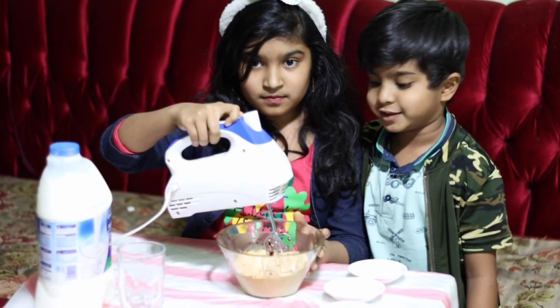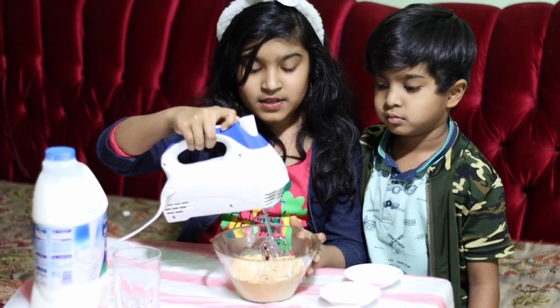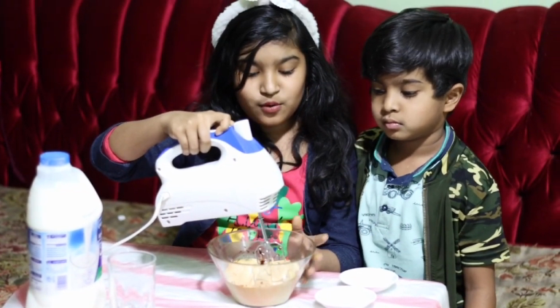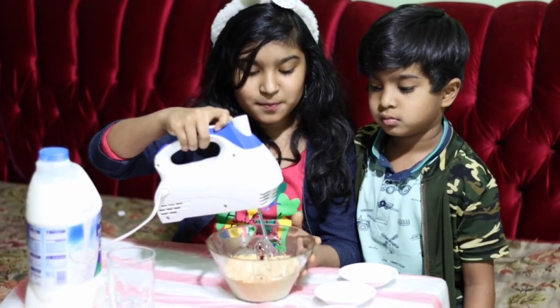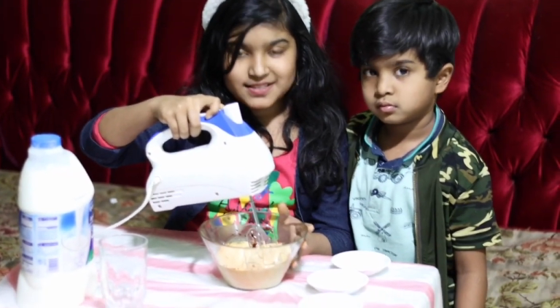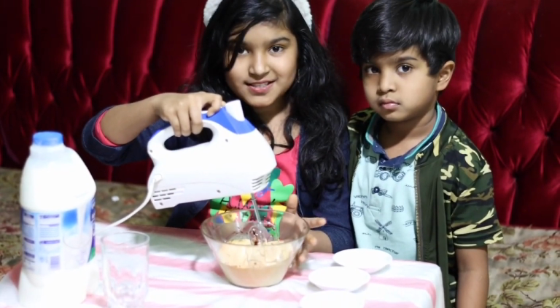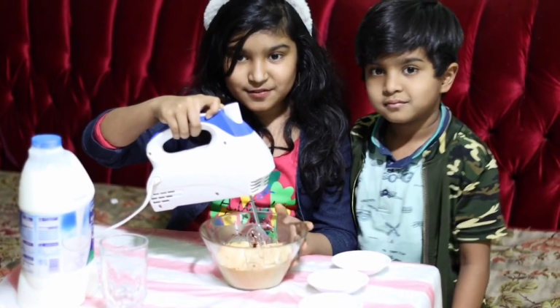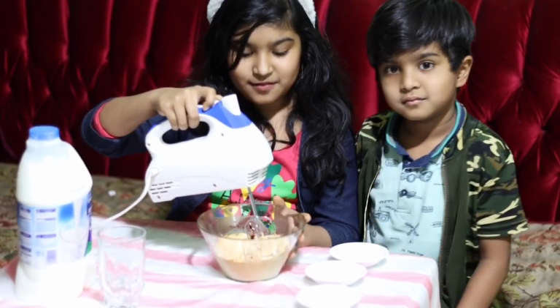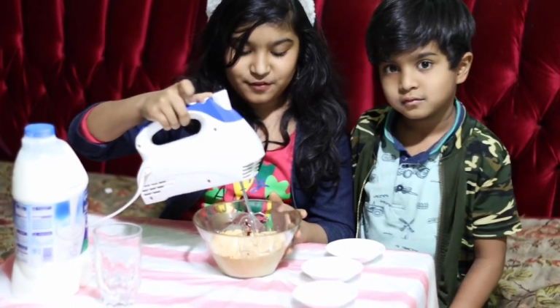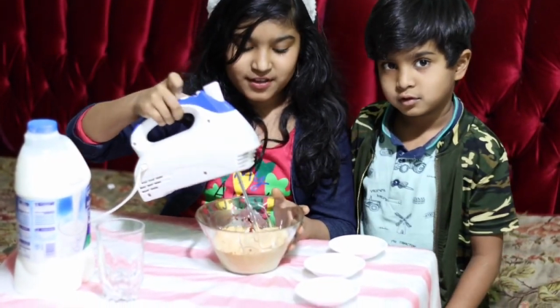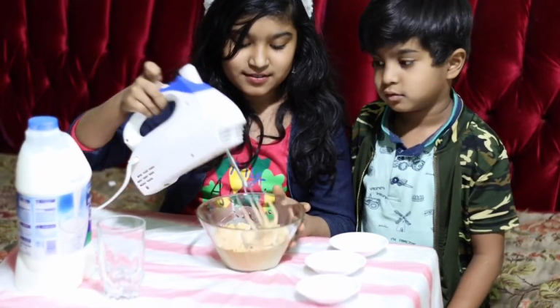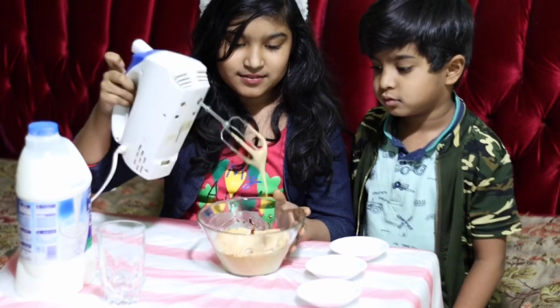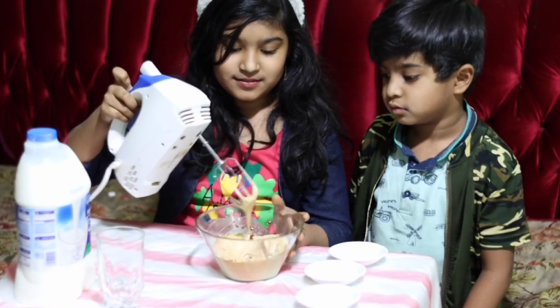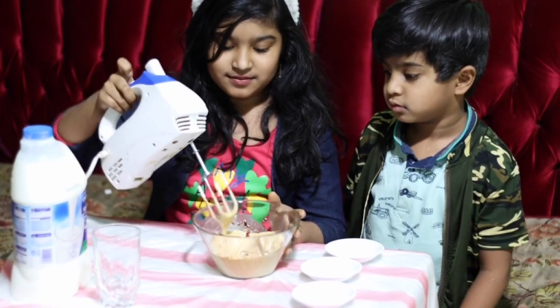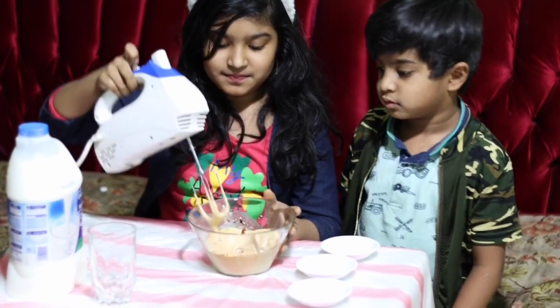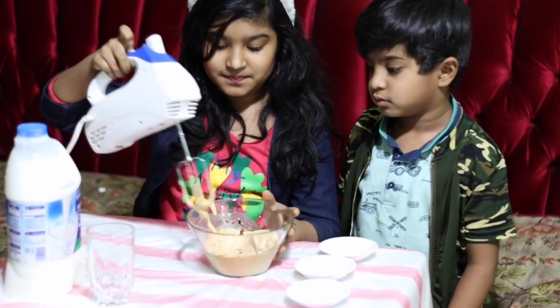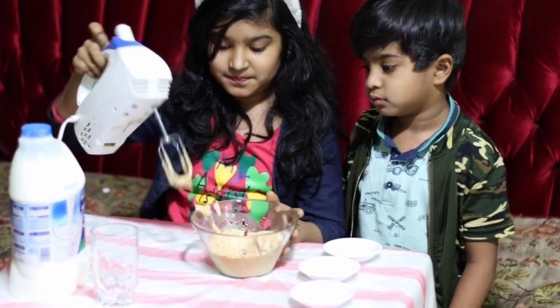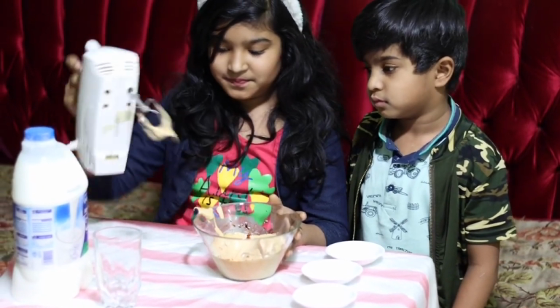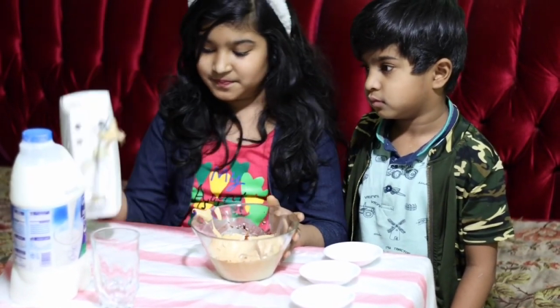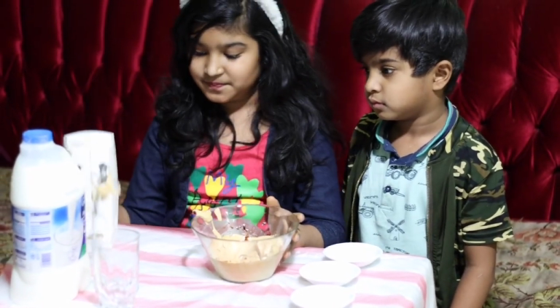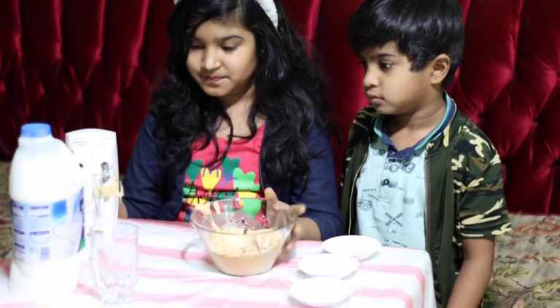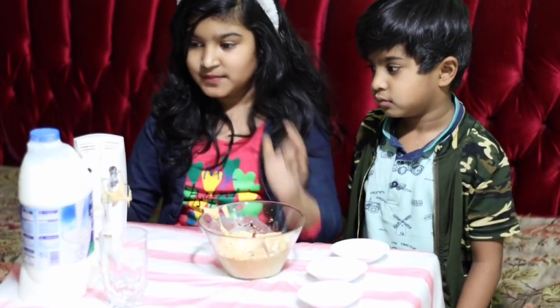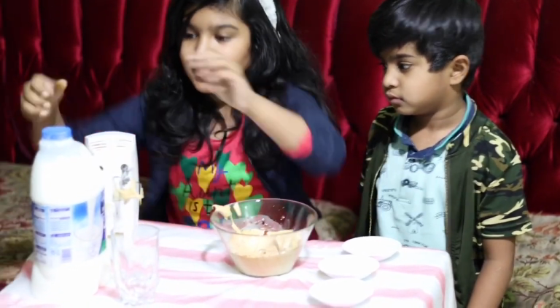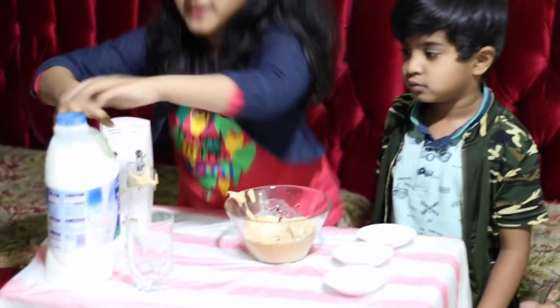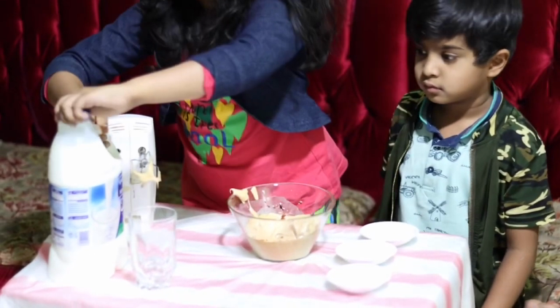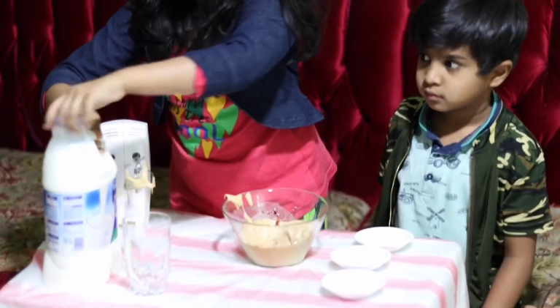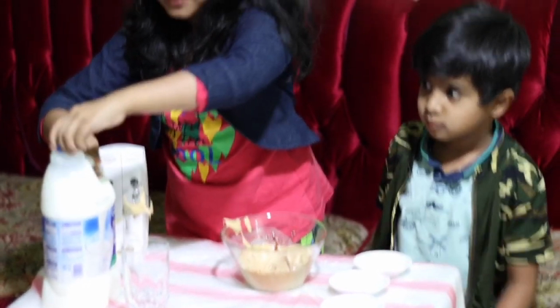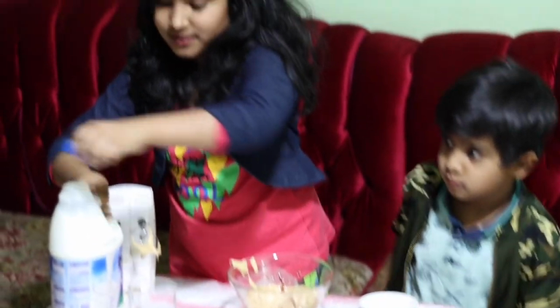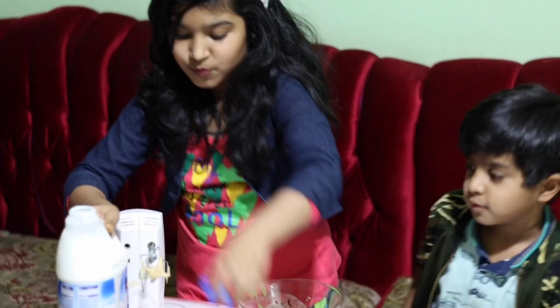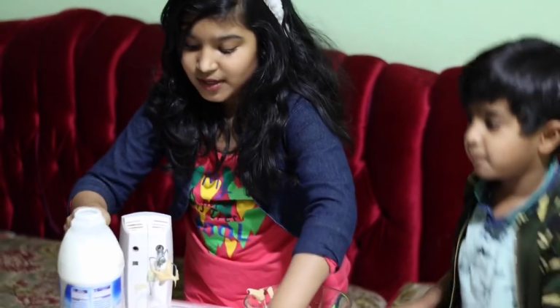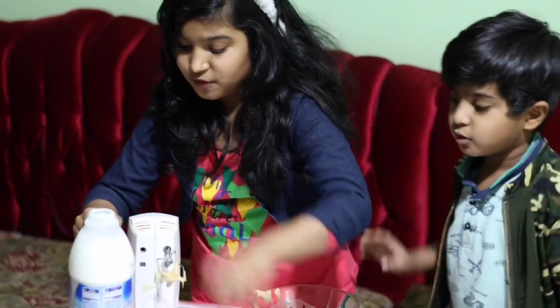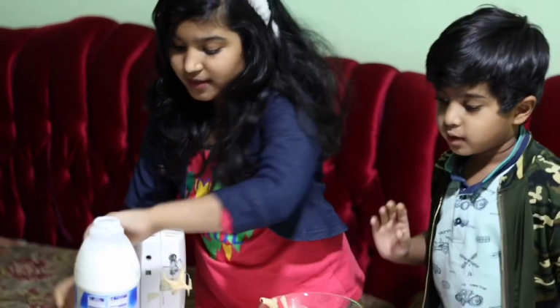Now our paste is fluffy. Now we can take one glass of milk.